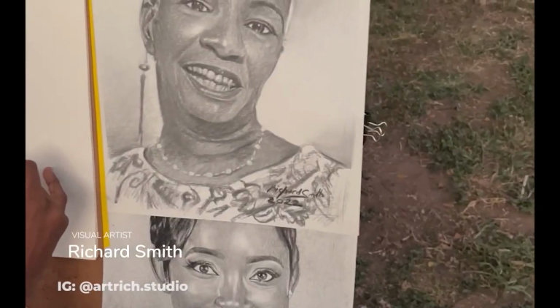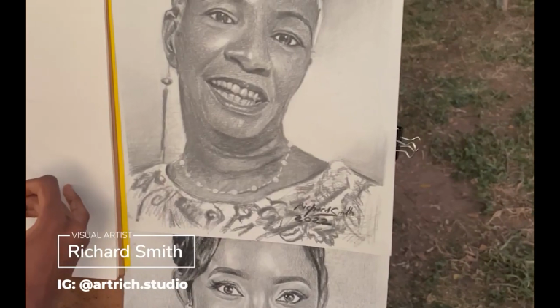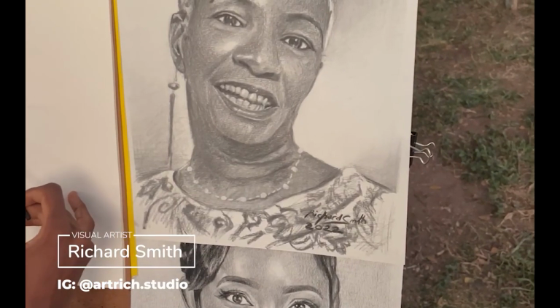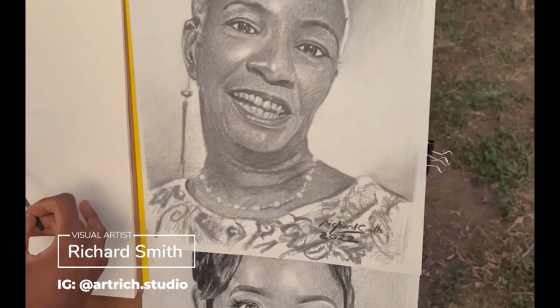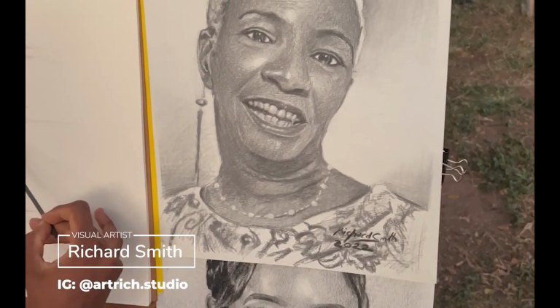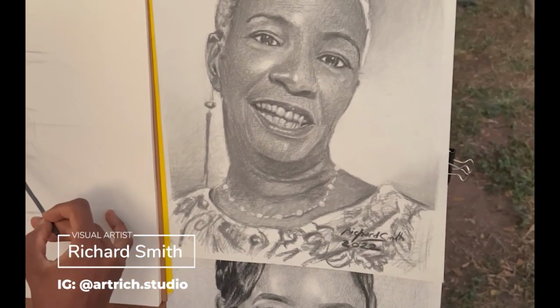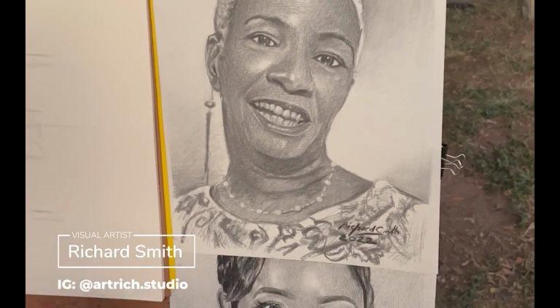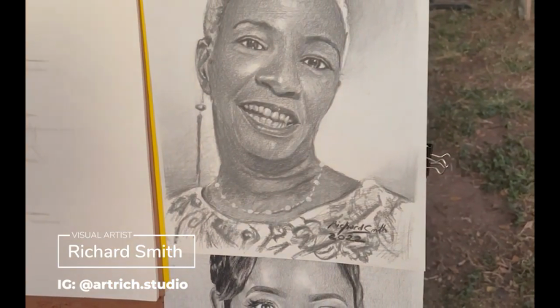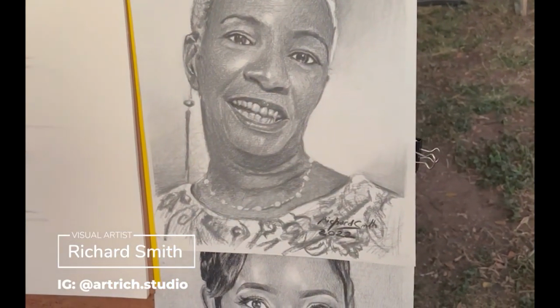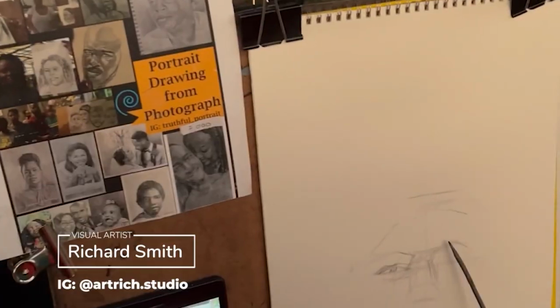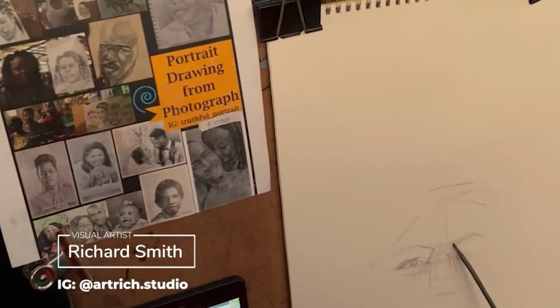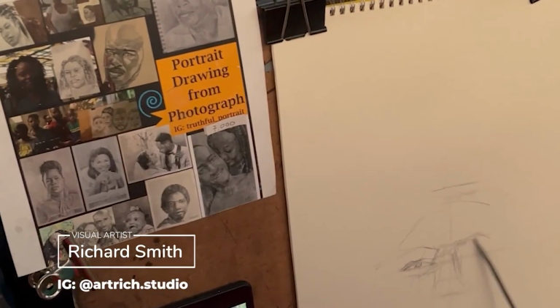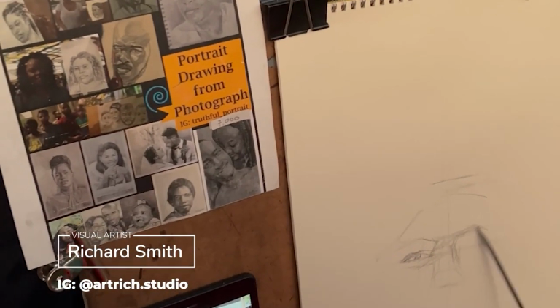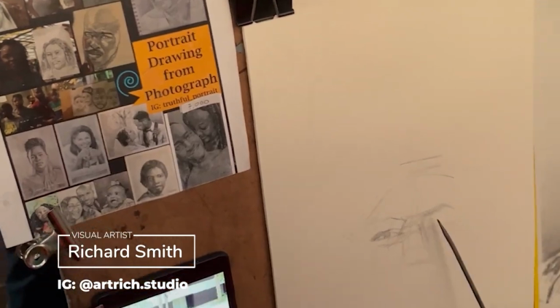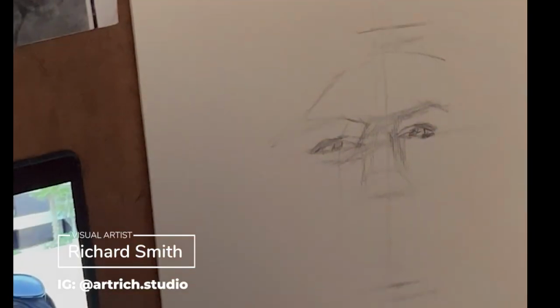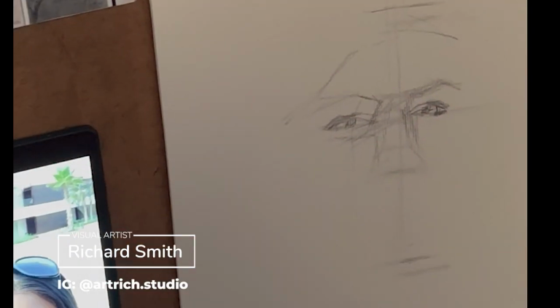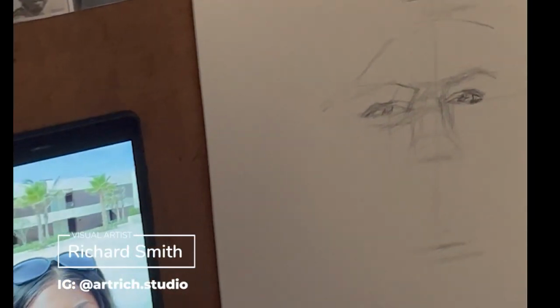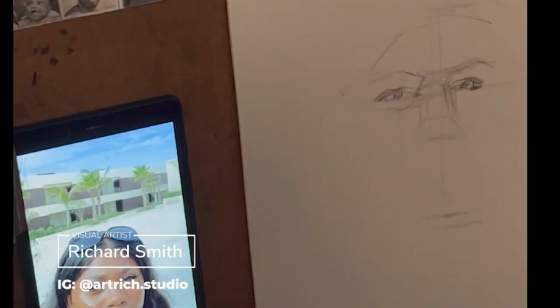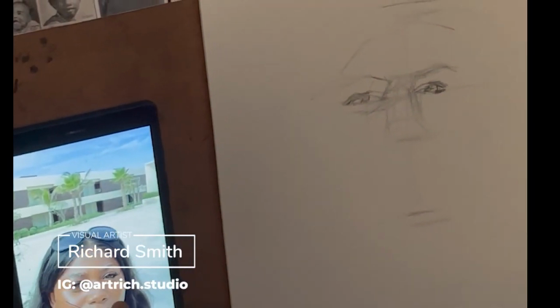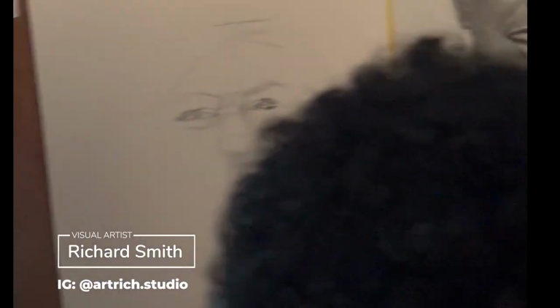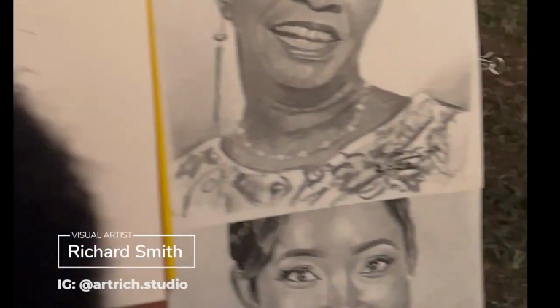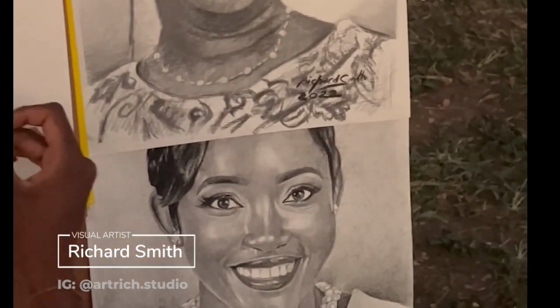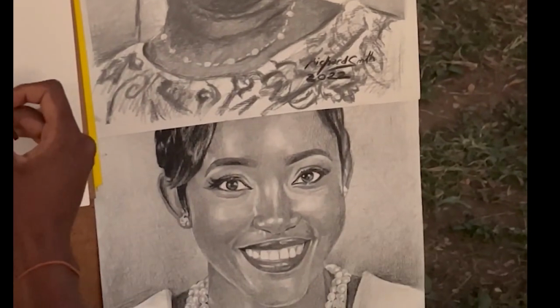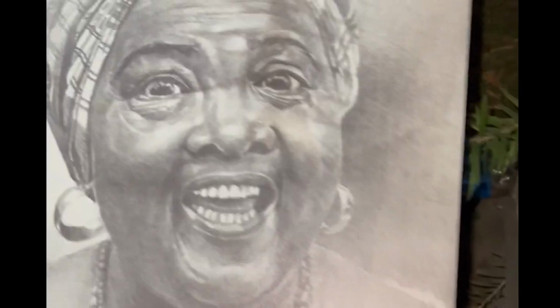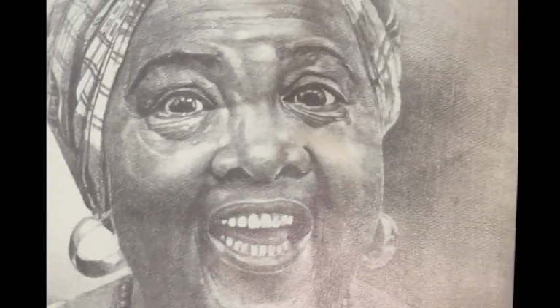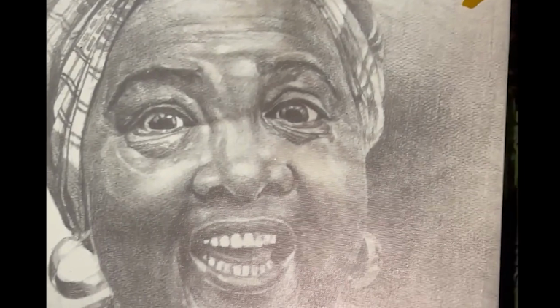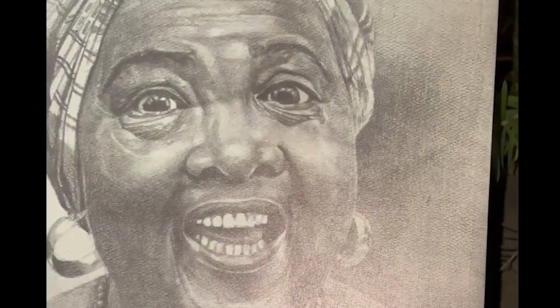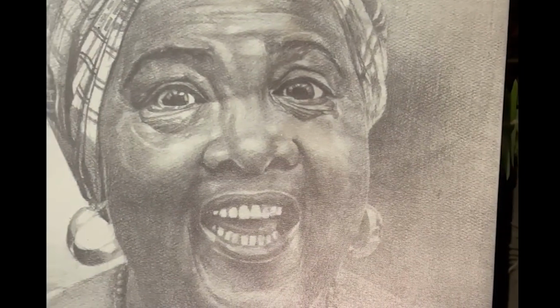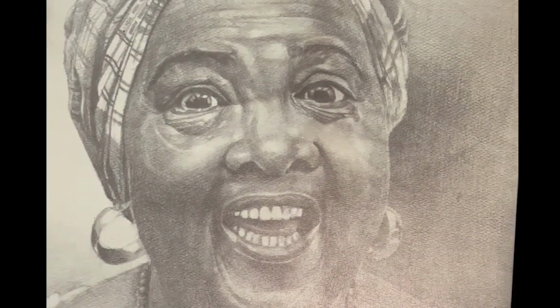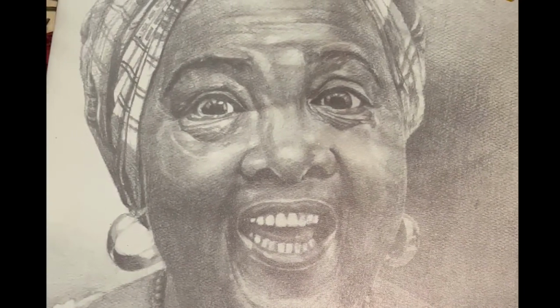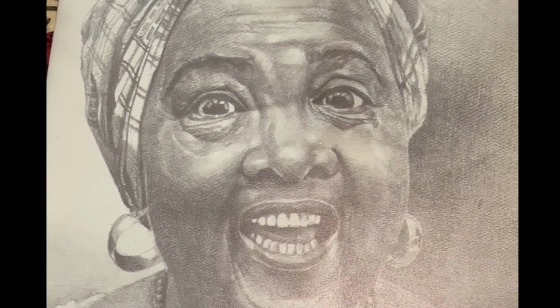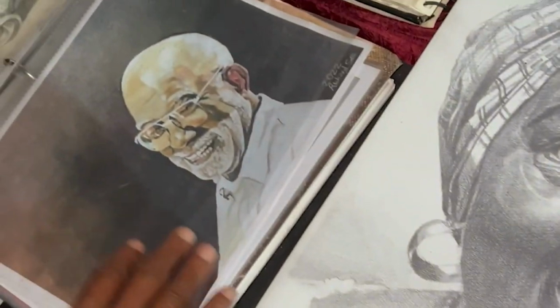Richard Clarke is a young portrait artist. As you can see here, he's doing one of his commissions in the video. His work is quite good.